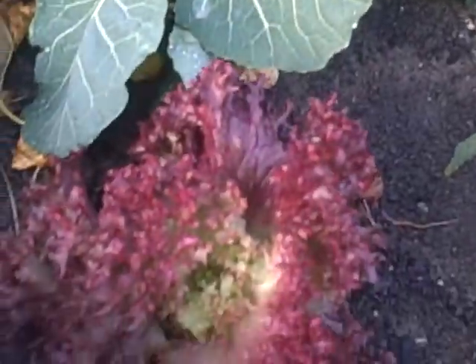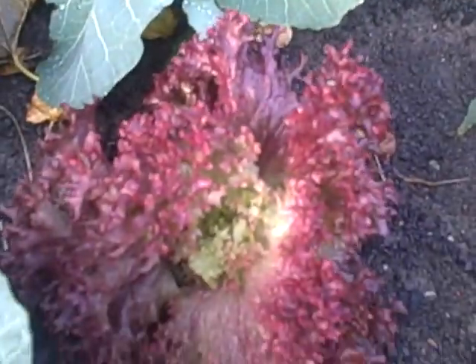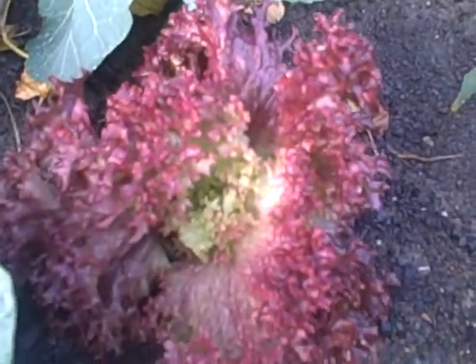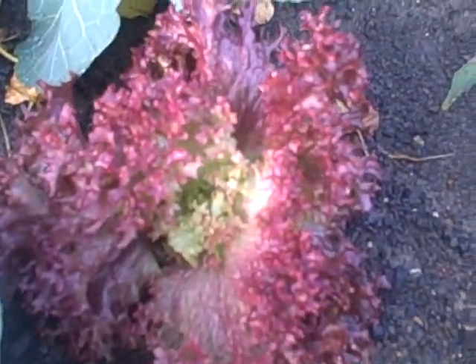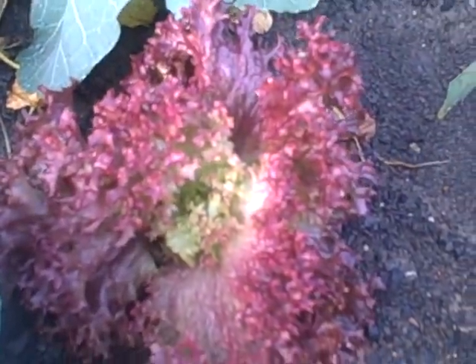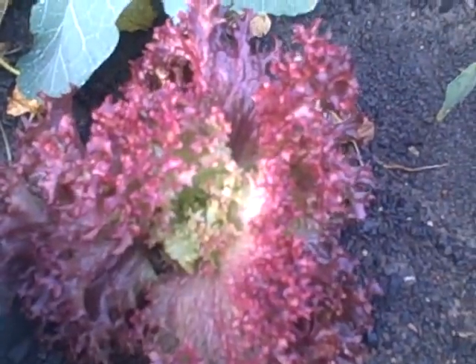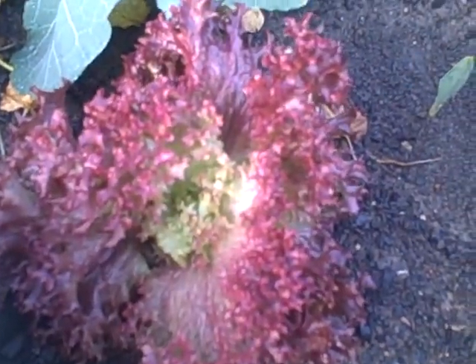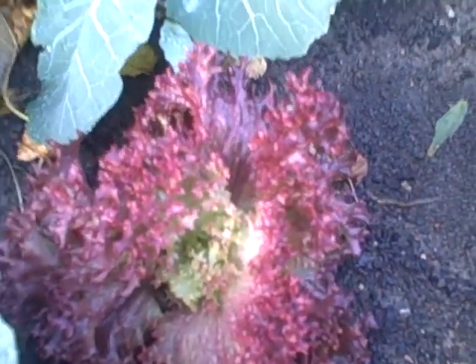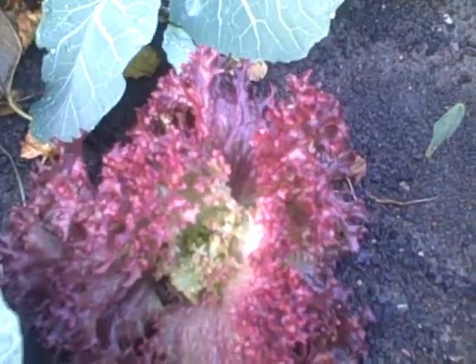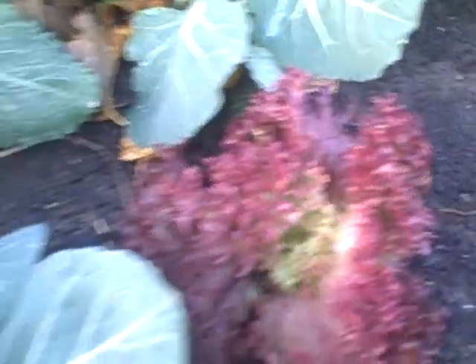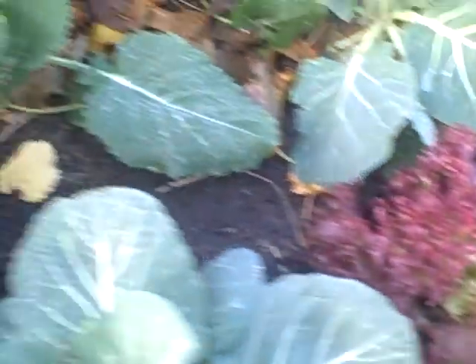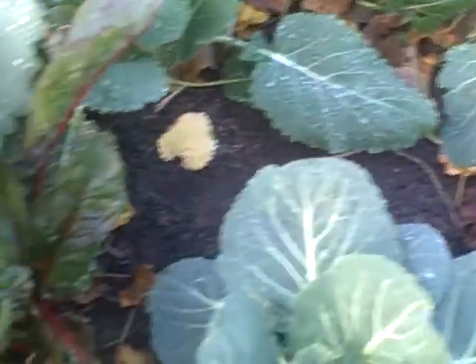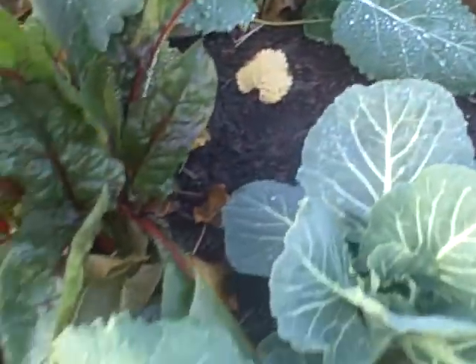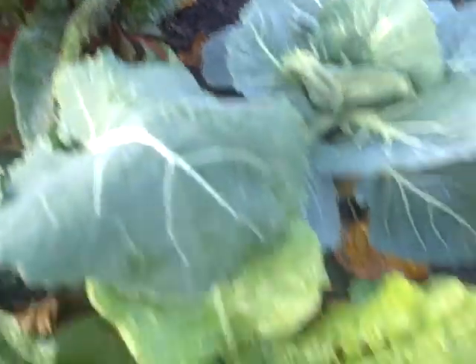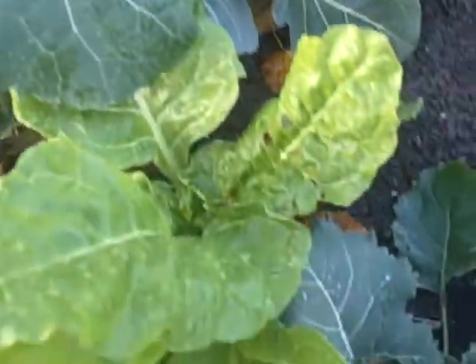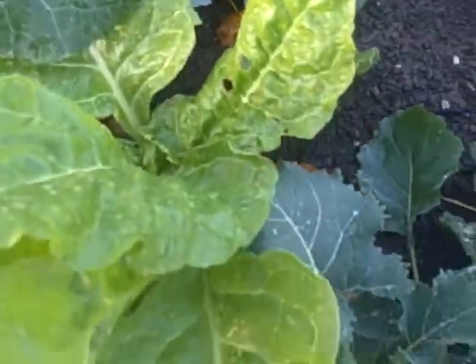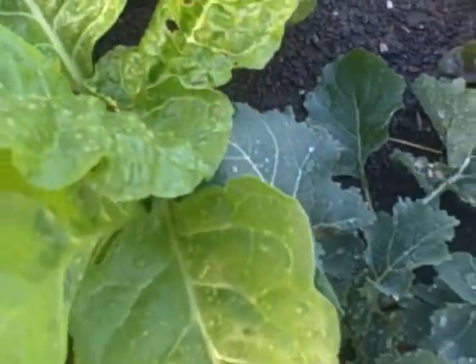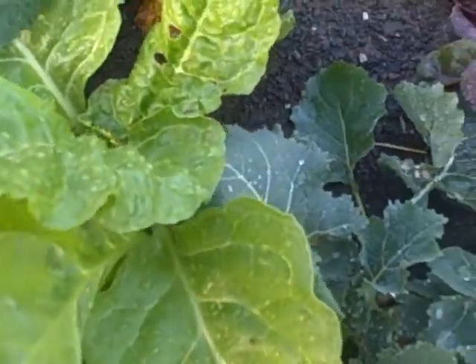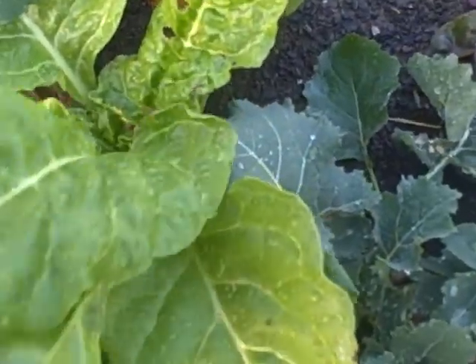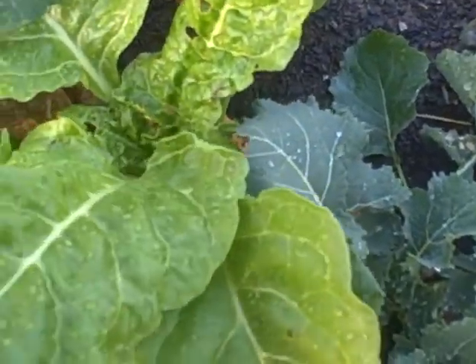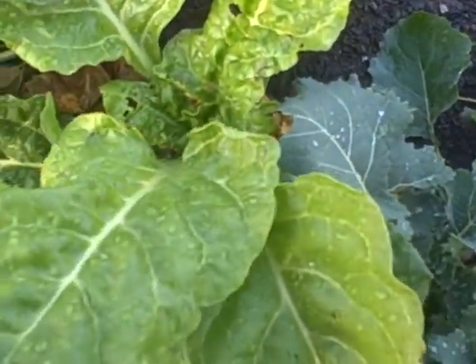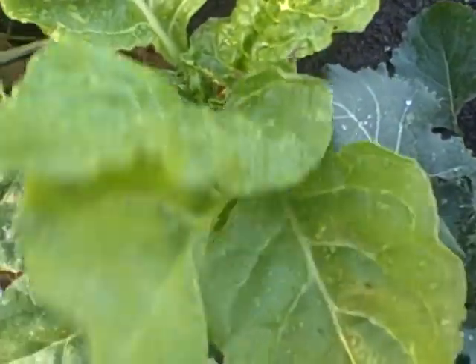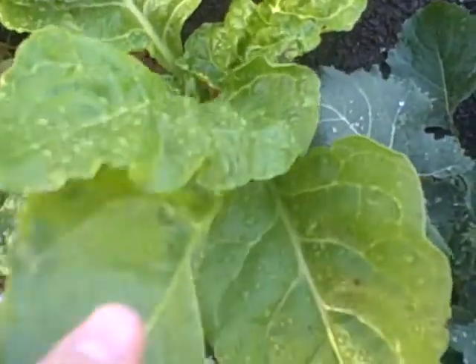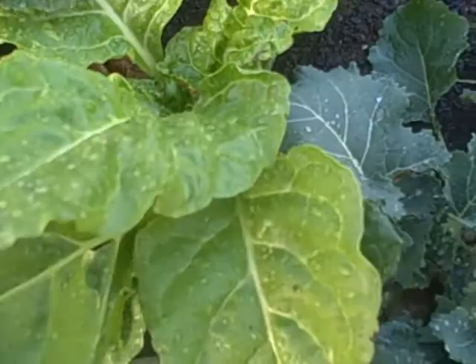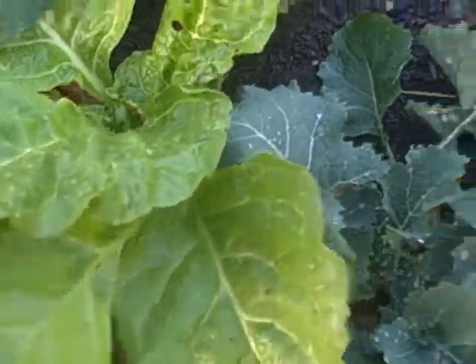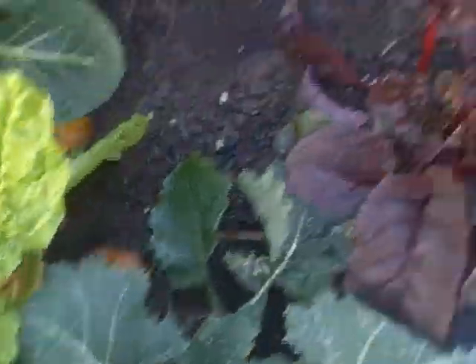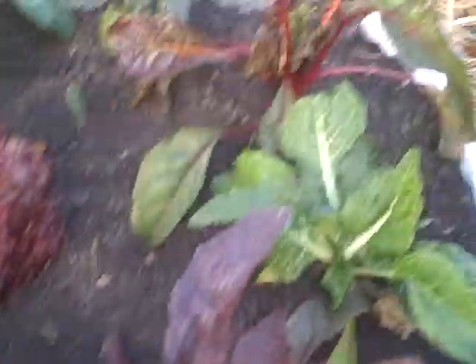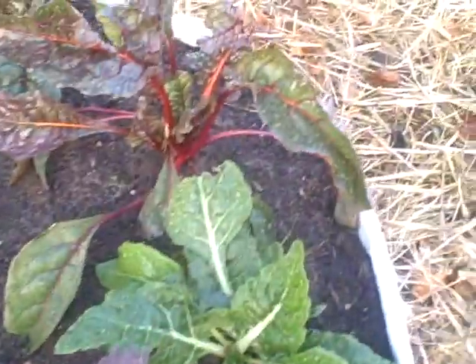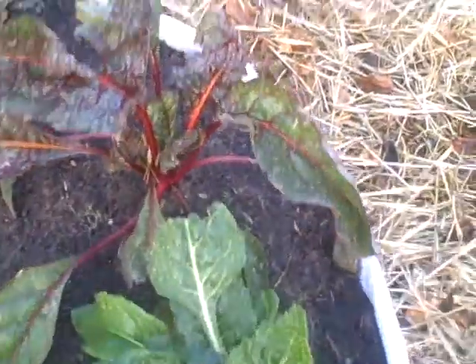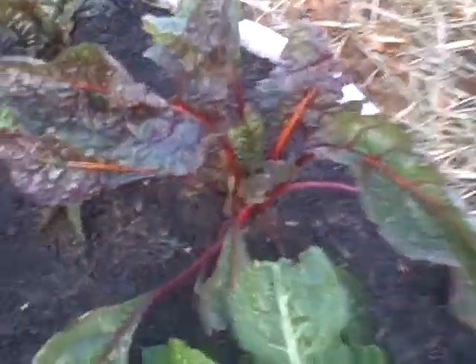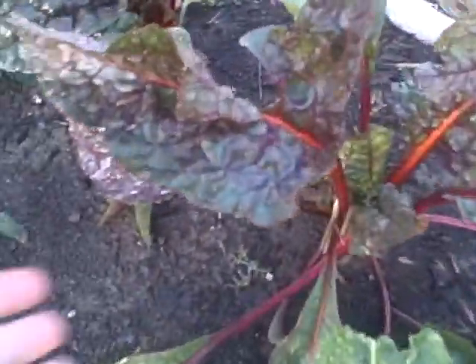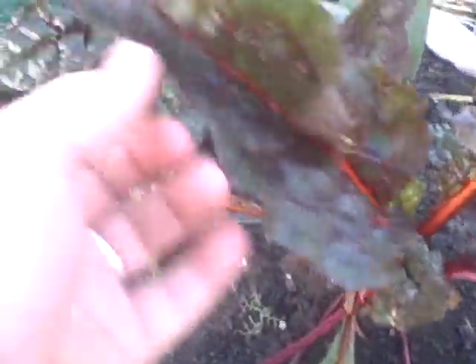Red lettuce — that one didn't do so well on this side. But over here the chard, all the chard is really big. It's doing really good.